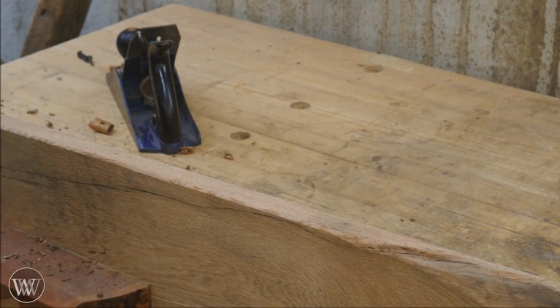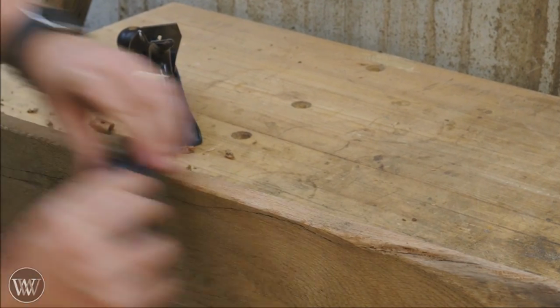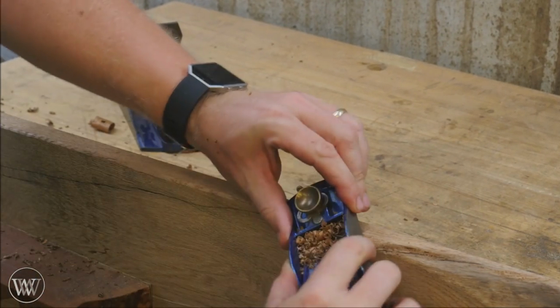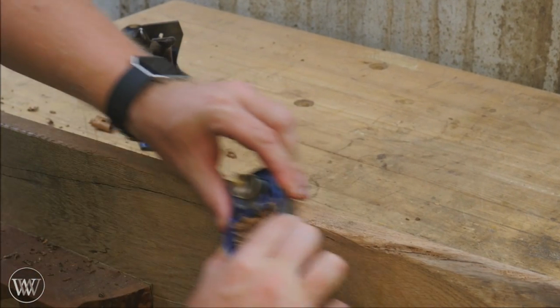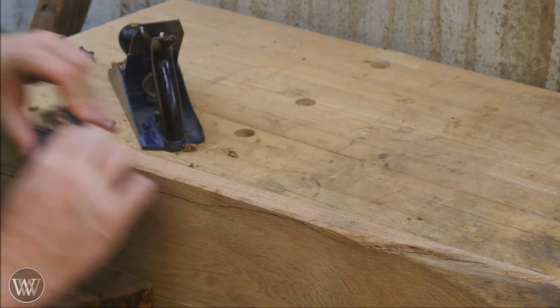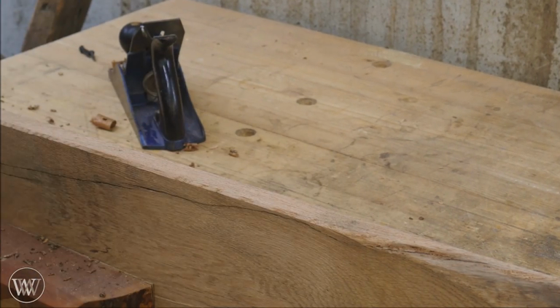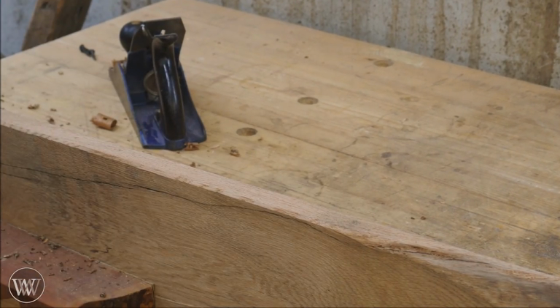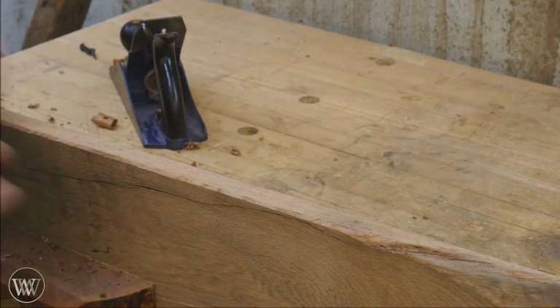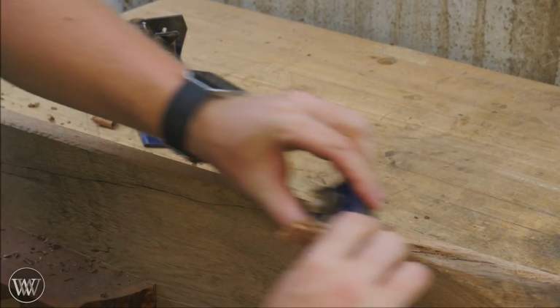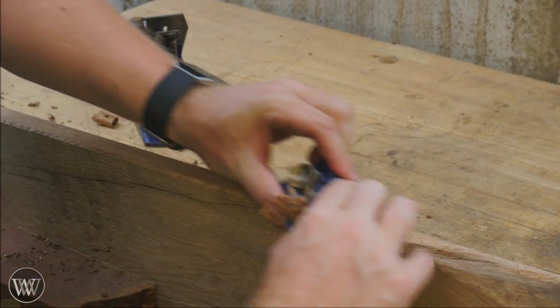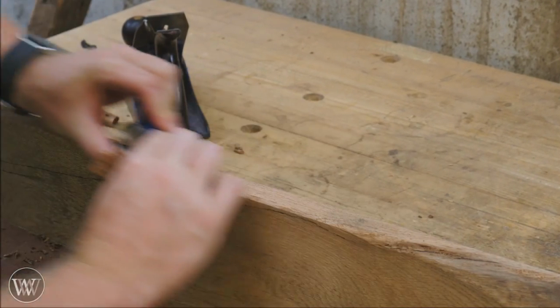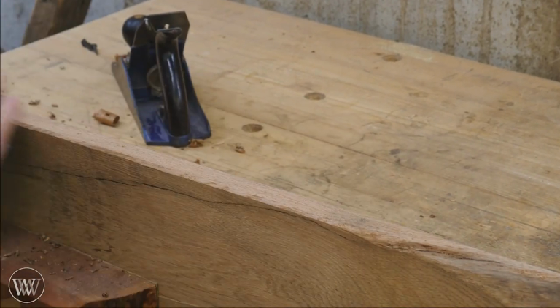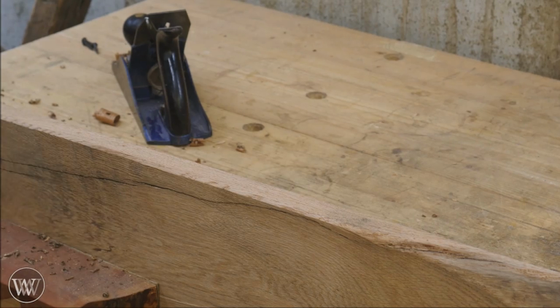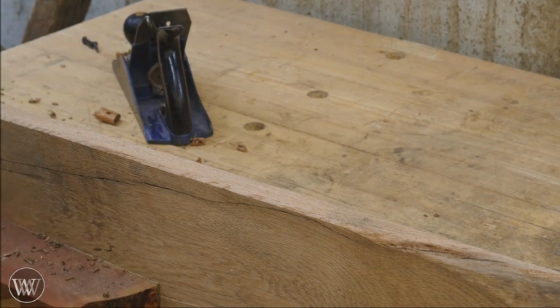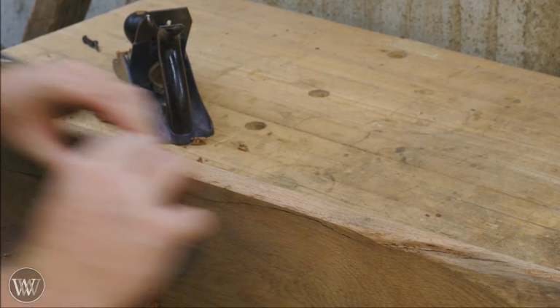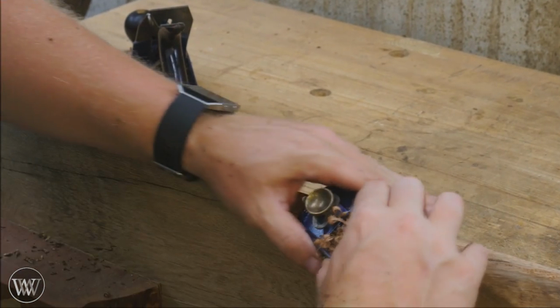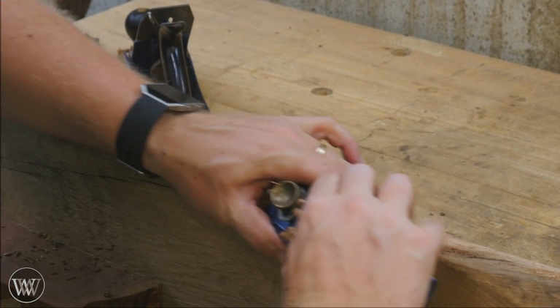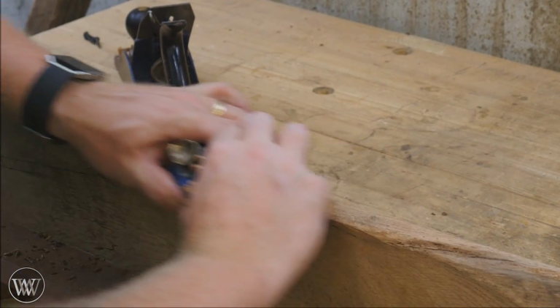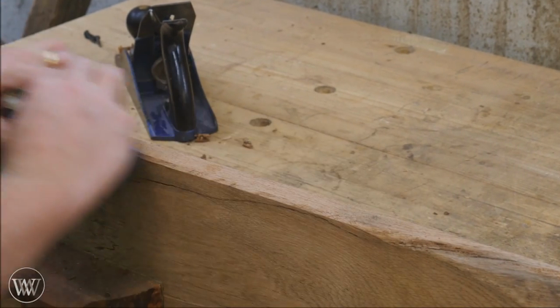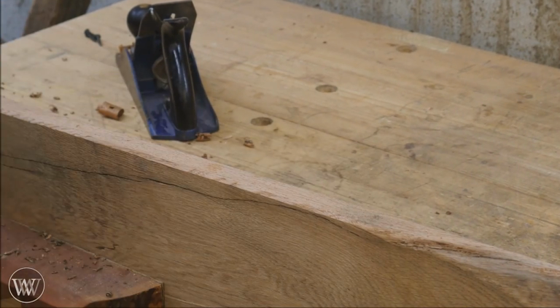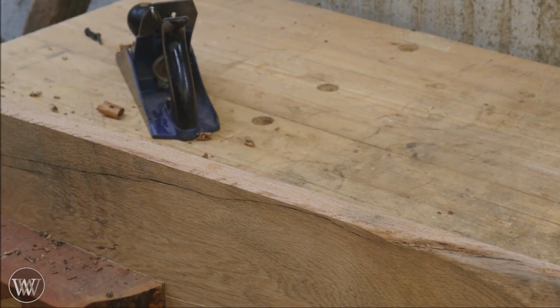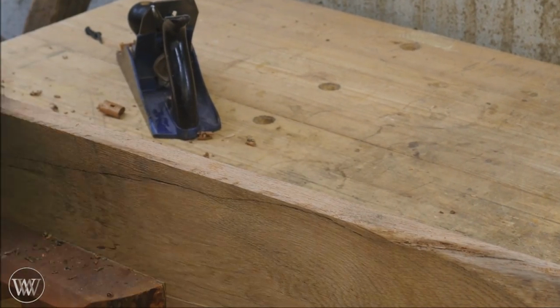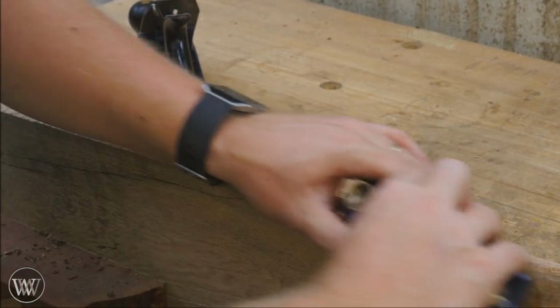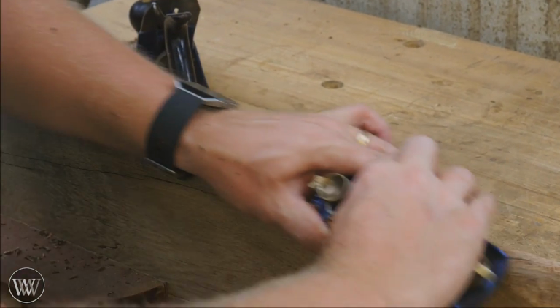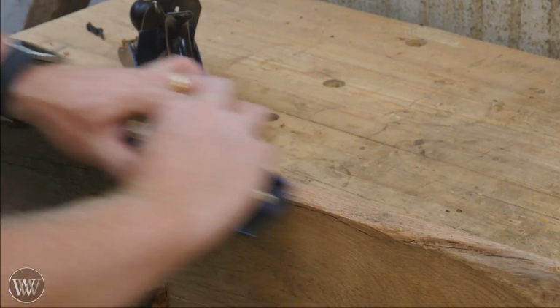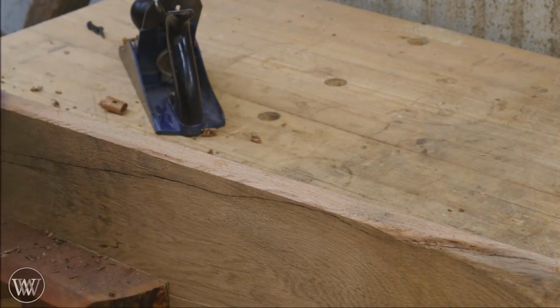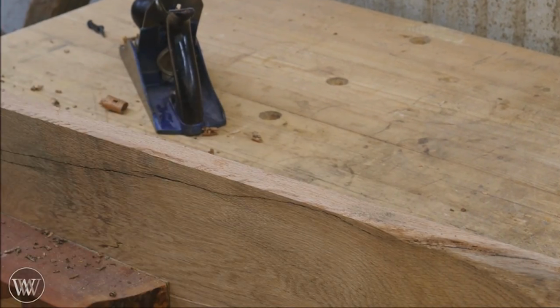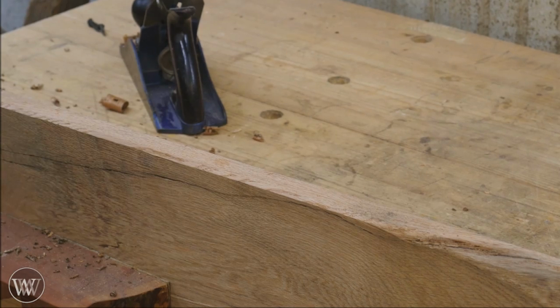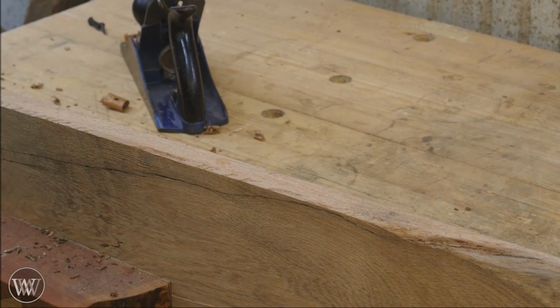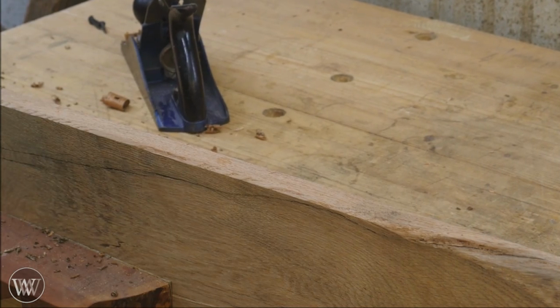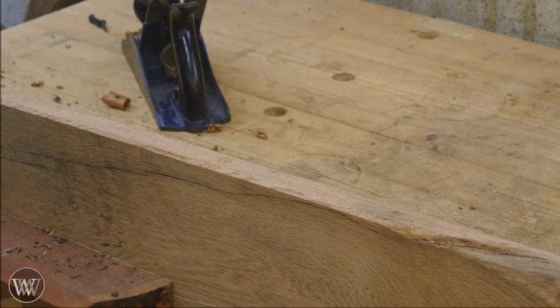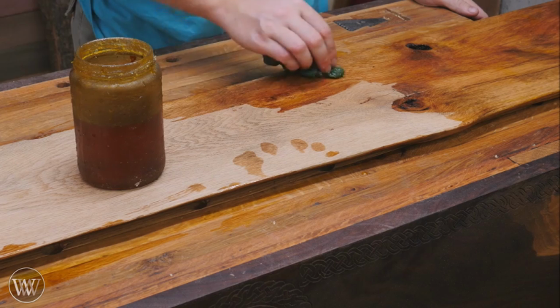Now to match the chamfers on the gussets, I'm also going to be putting a chamfer on the underside. There's about two feet at one end that has a straight edge from the saw, so putting a chamfer on that just kind of connects it with the gussets a little bit.